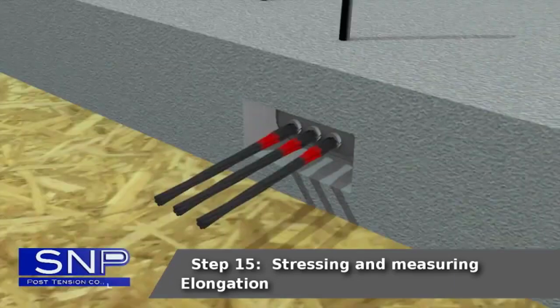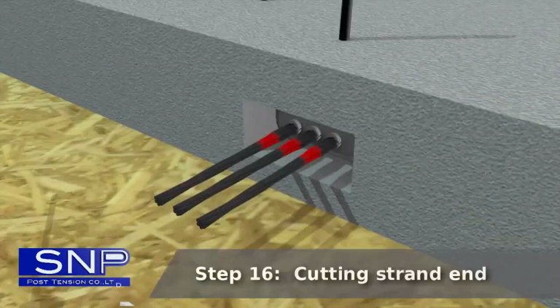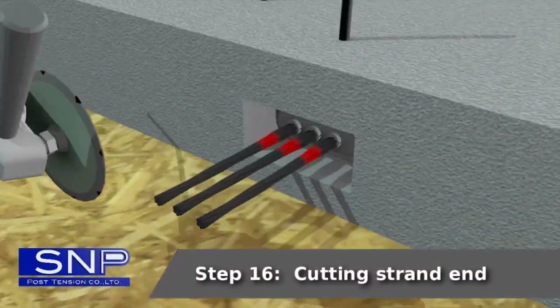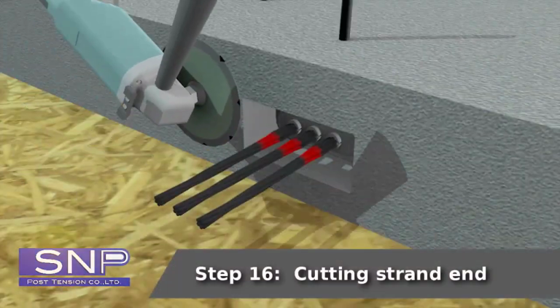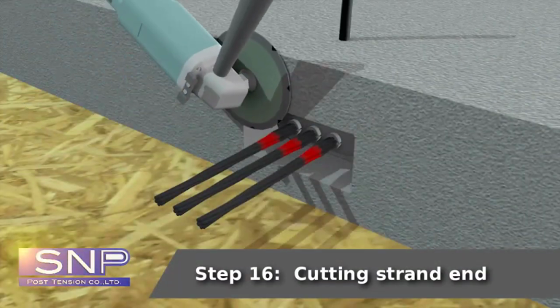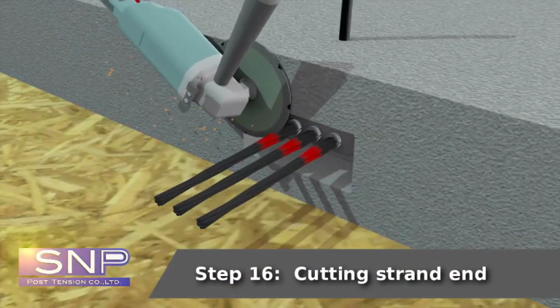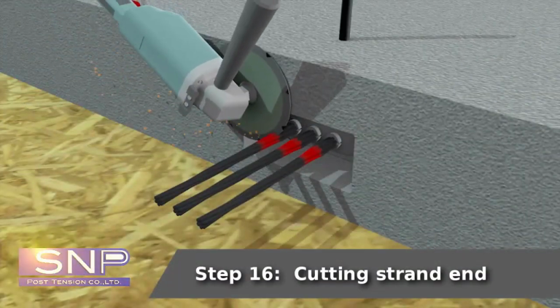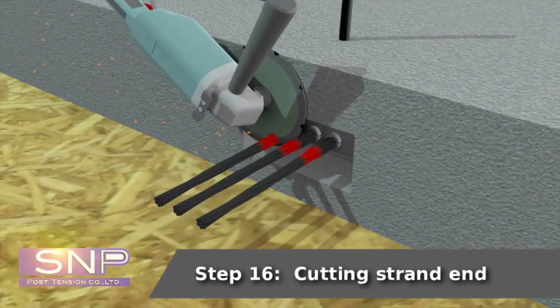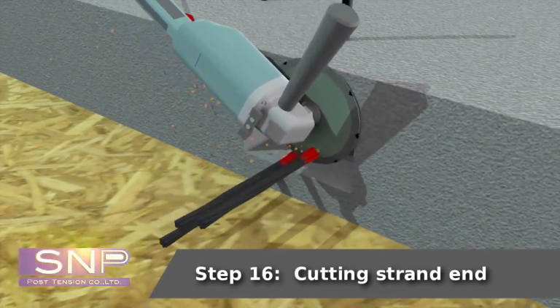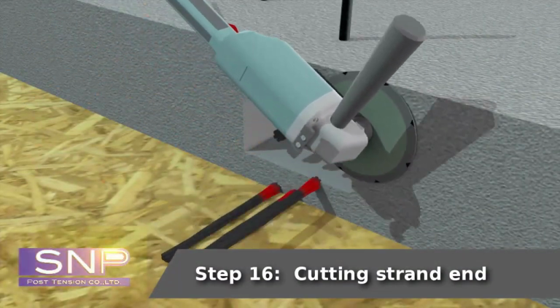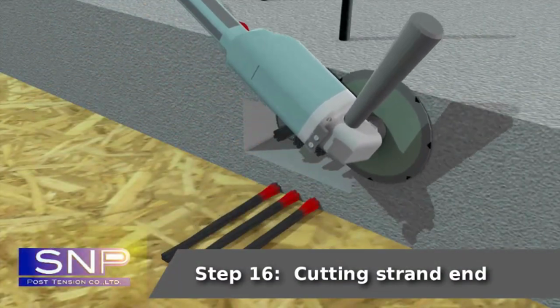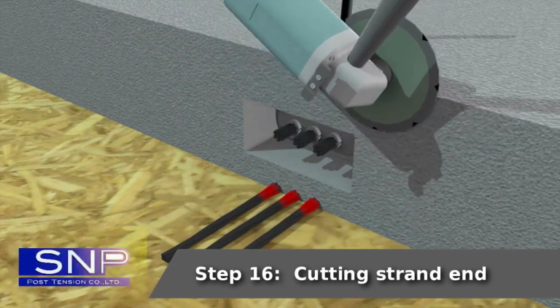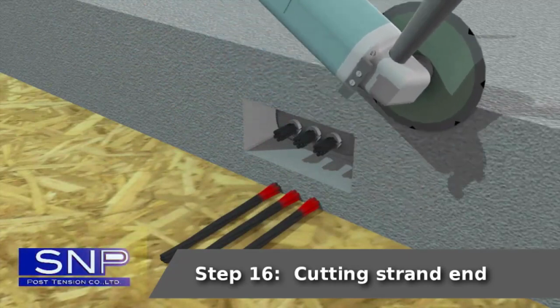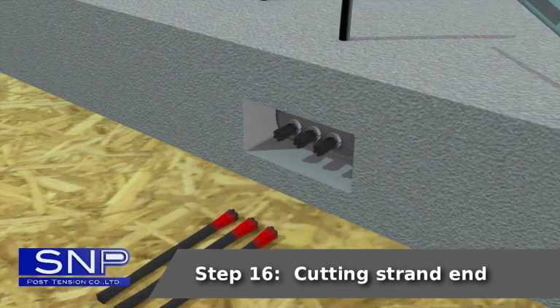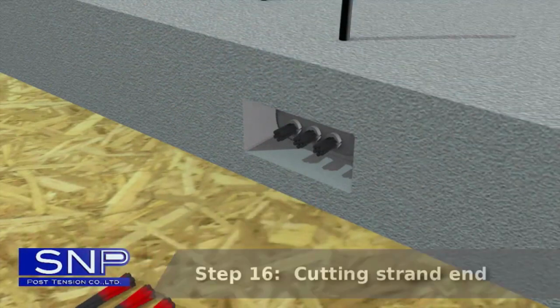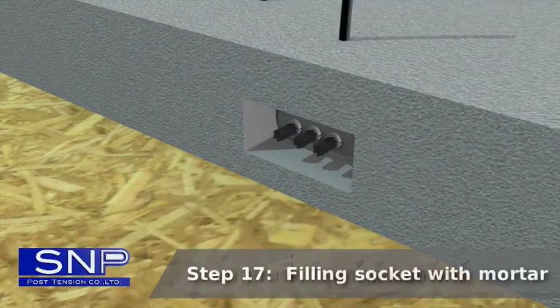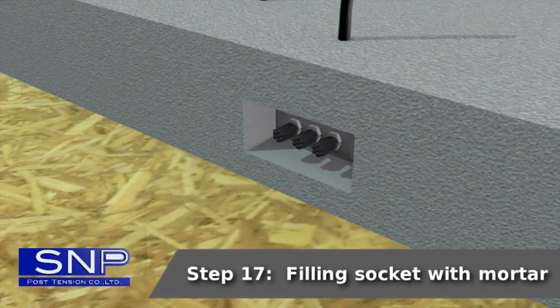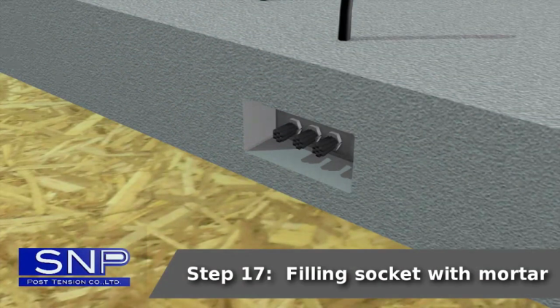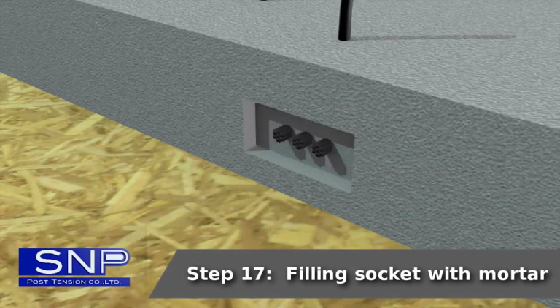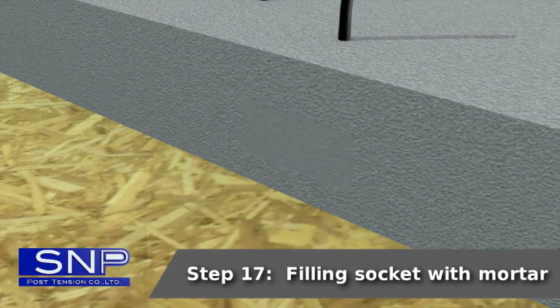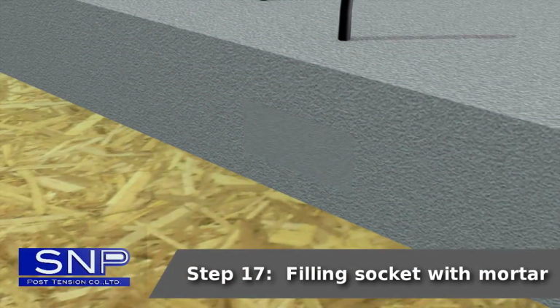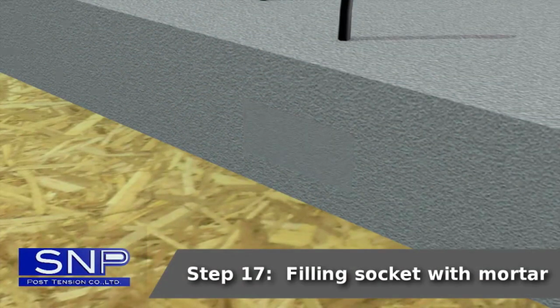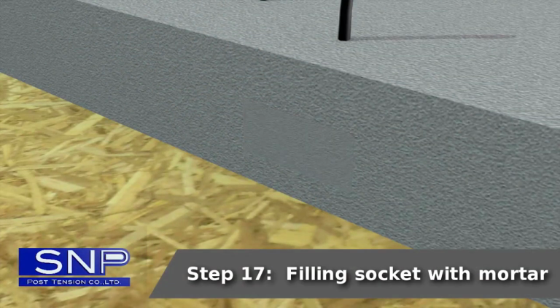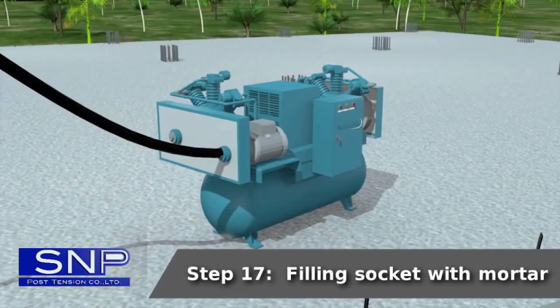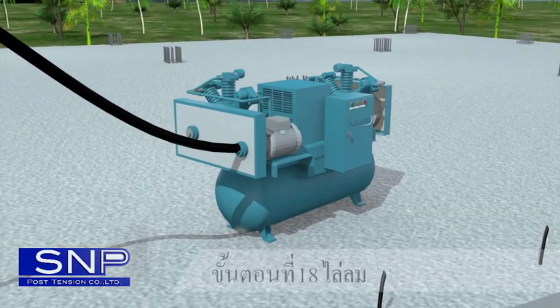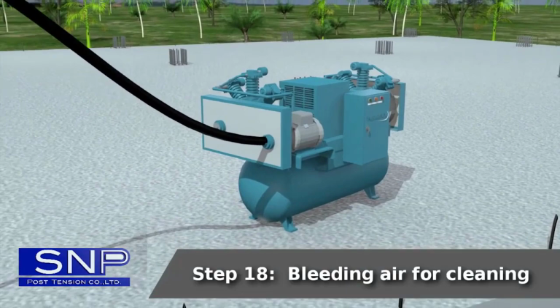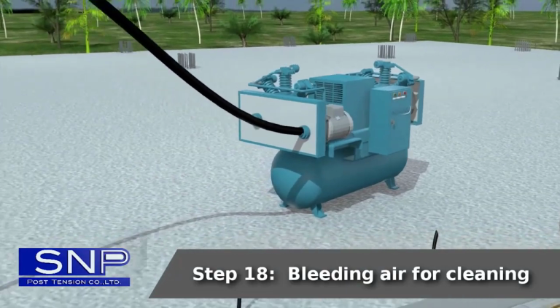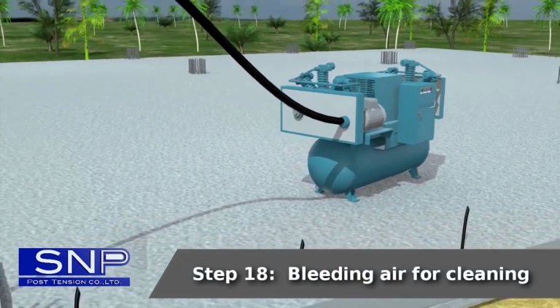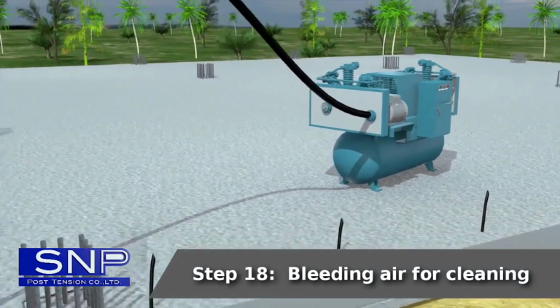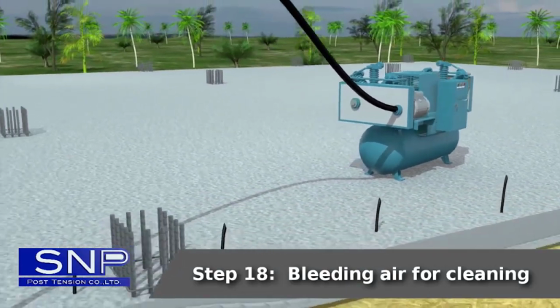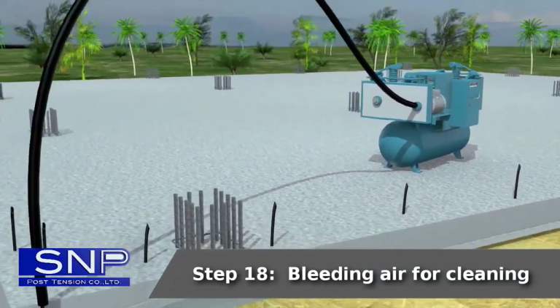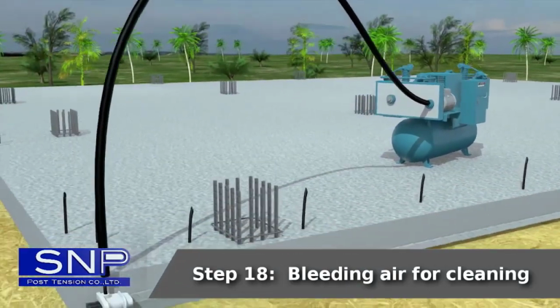Step 16: Cutting strand end. Step 17: Filling socket with mortar. Step 18: Bleeding air for cleaning.